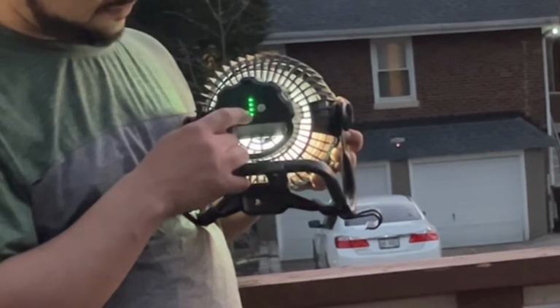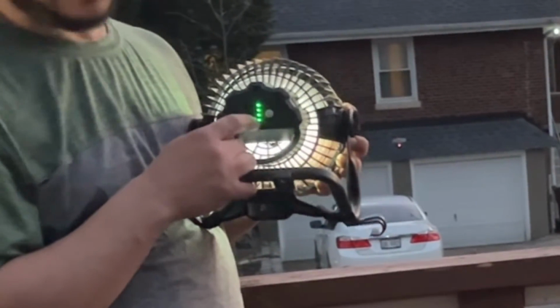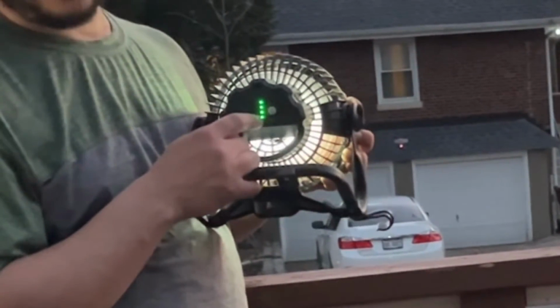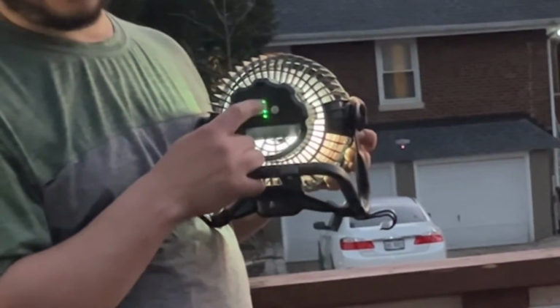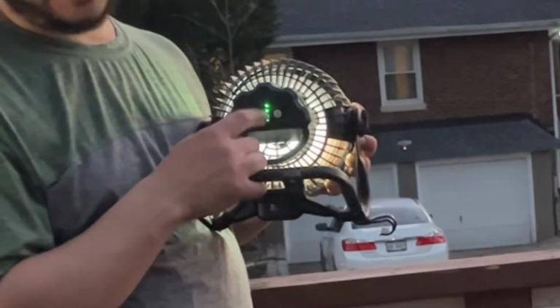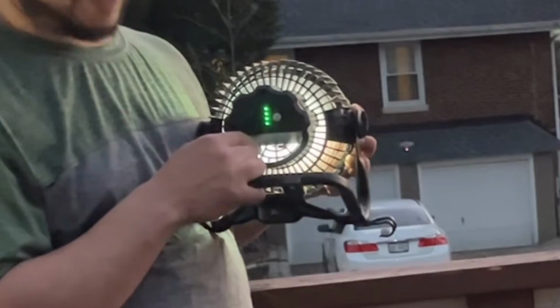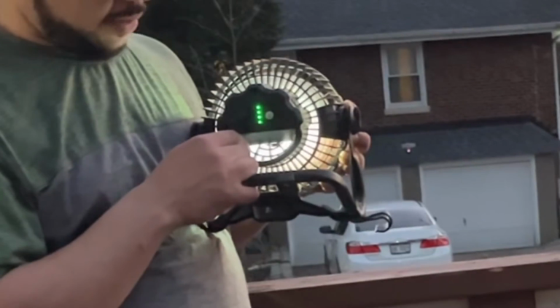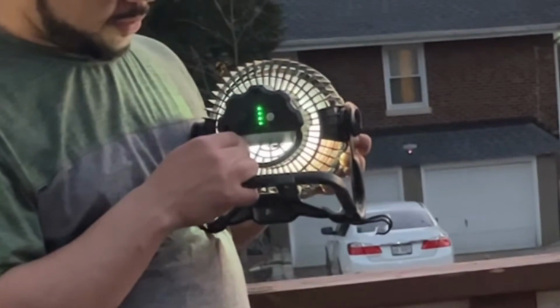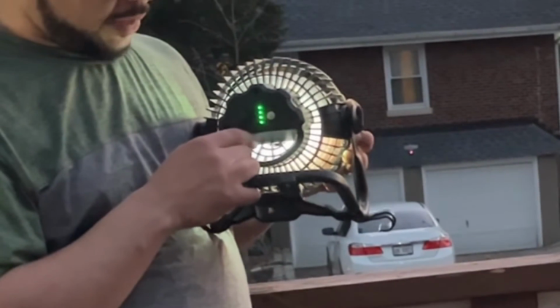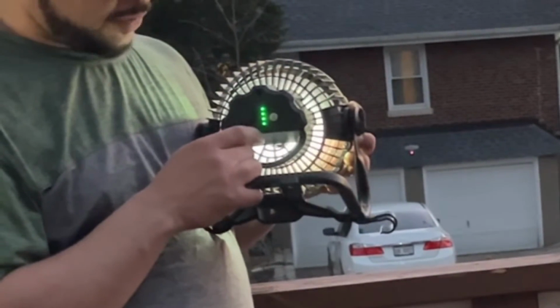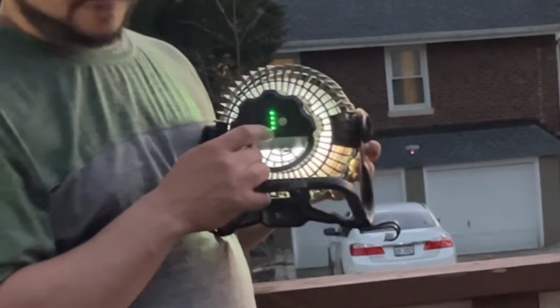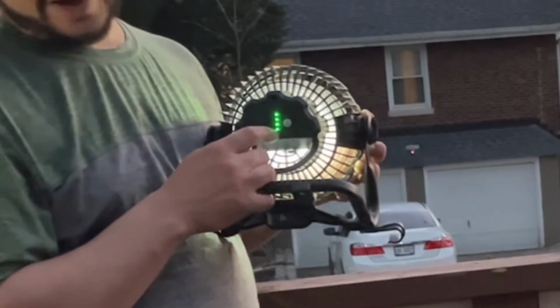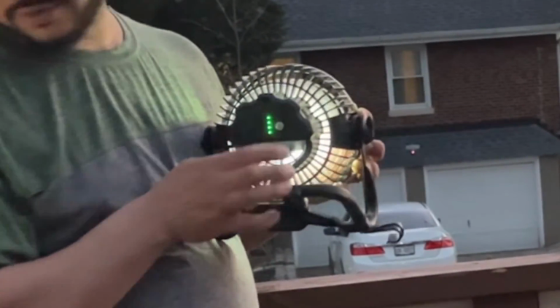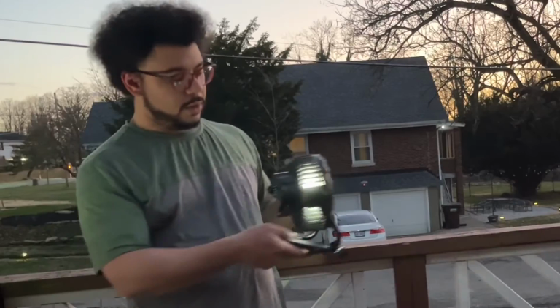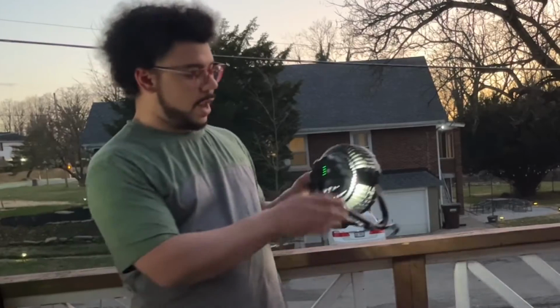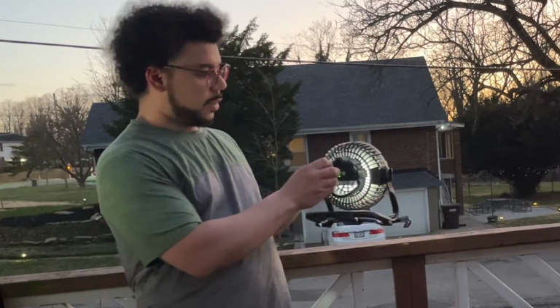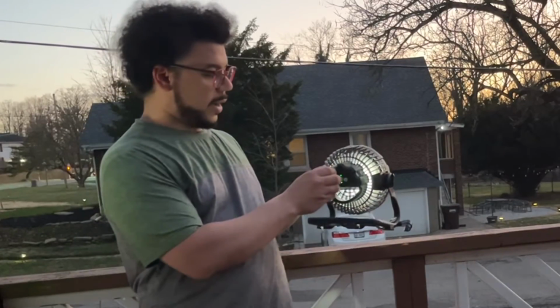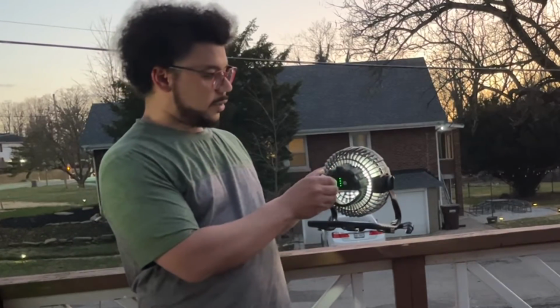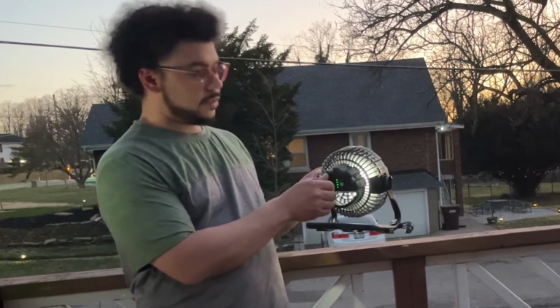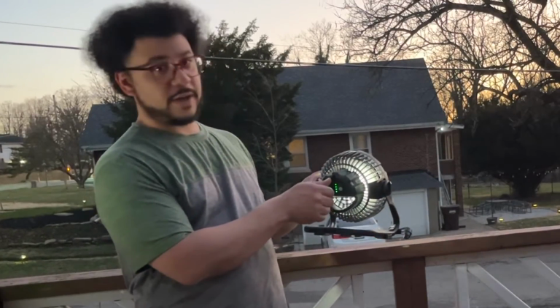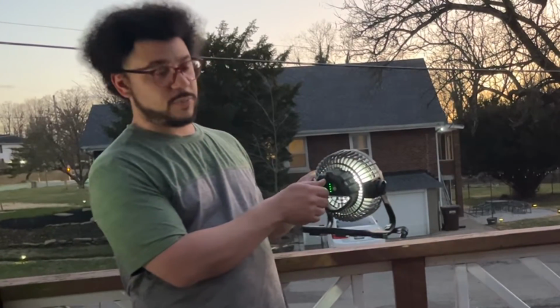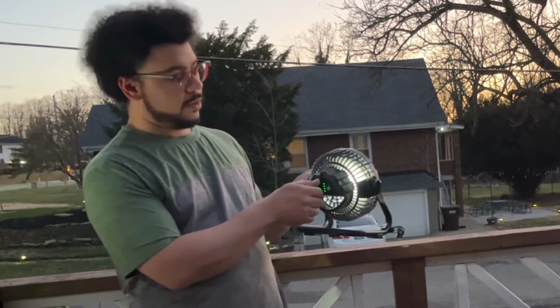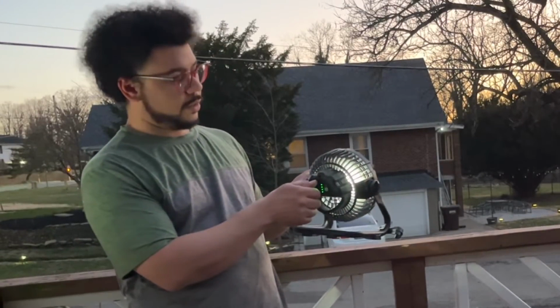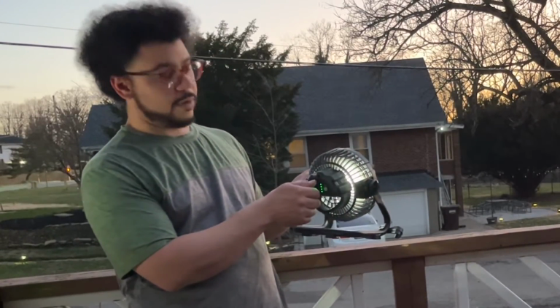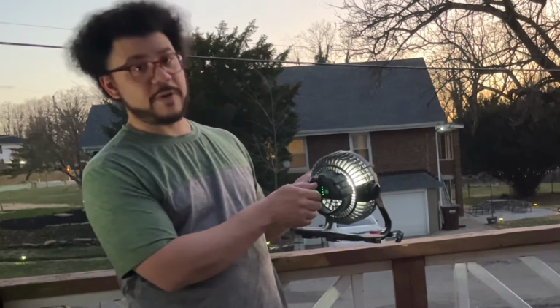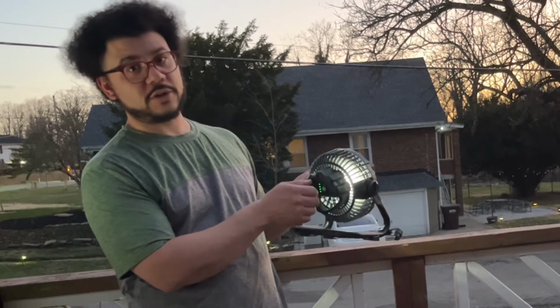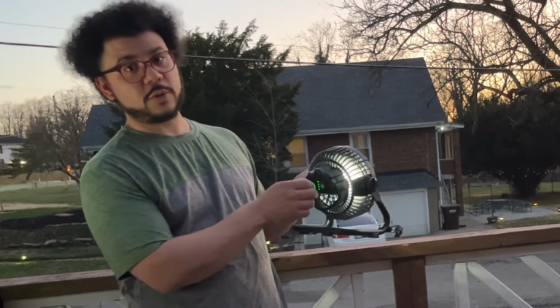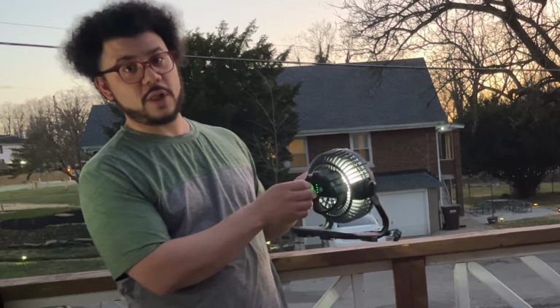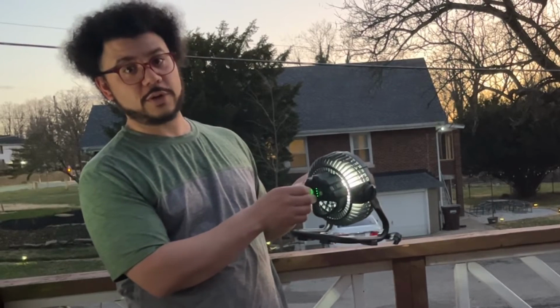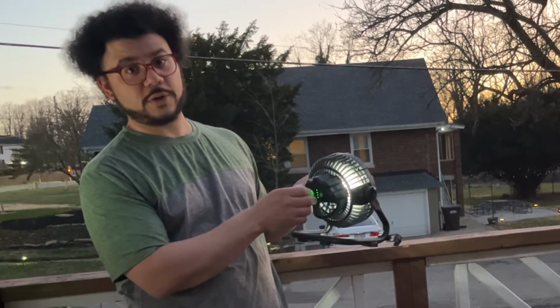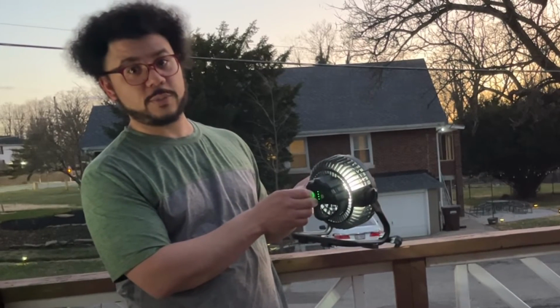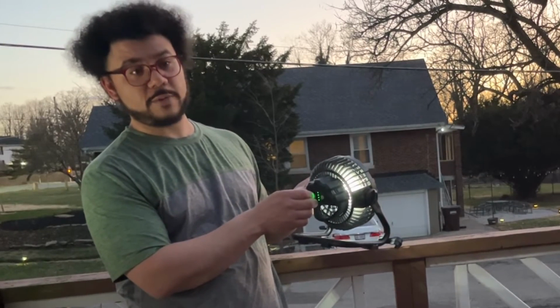We have four lights right now, so that means we've got full battery. The knob on the back adjusts the fan speed, so you can have it go faster or slower to your preference.